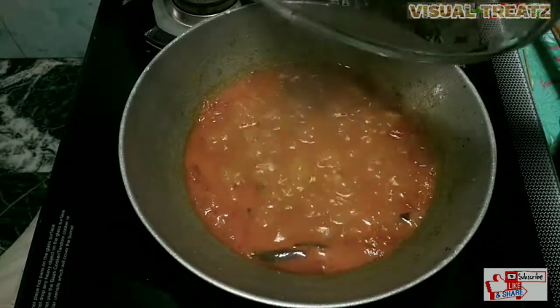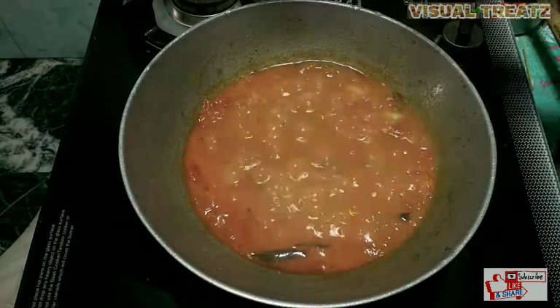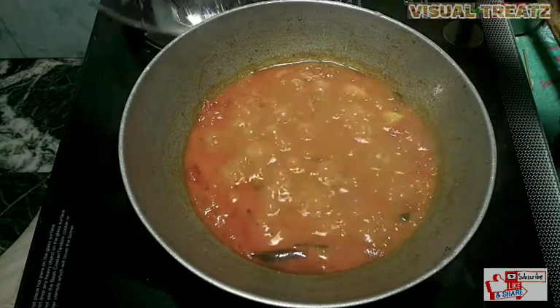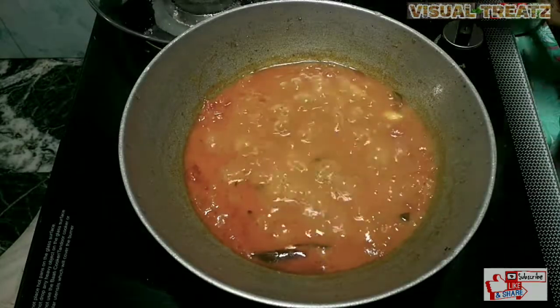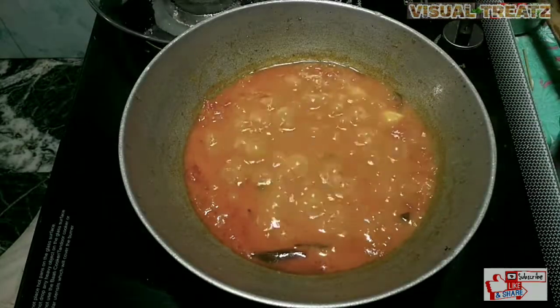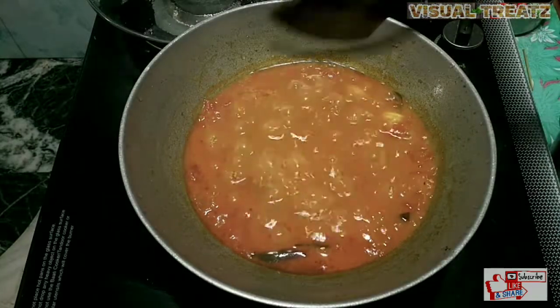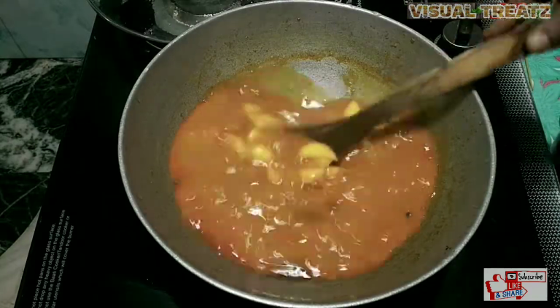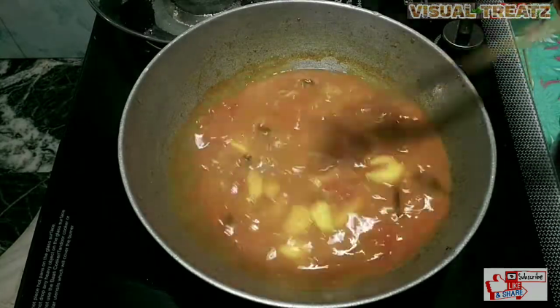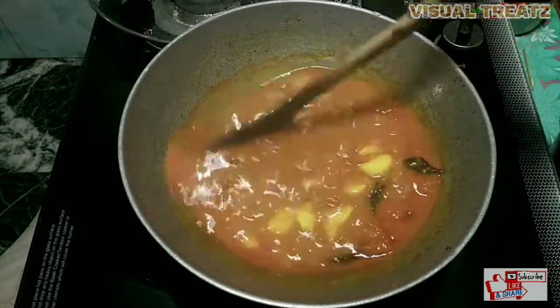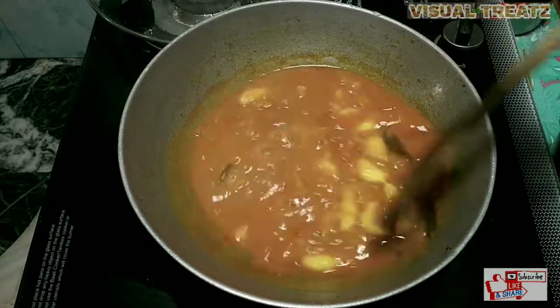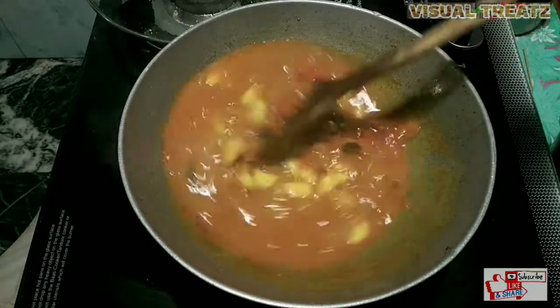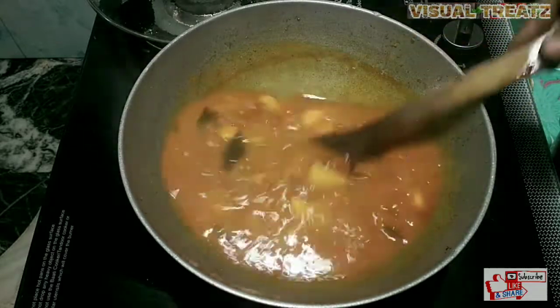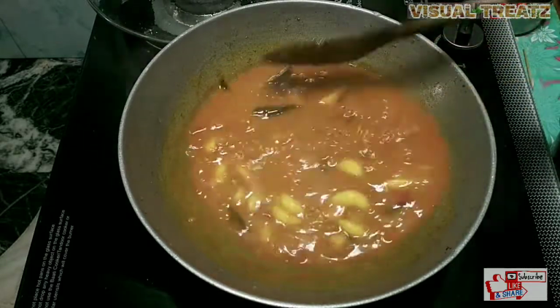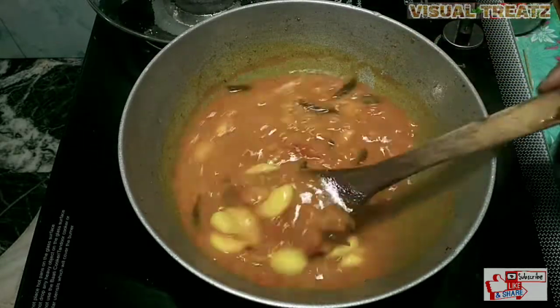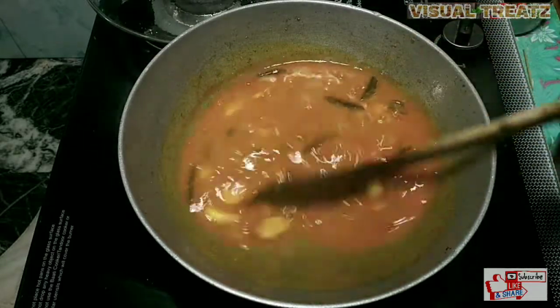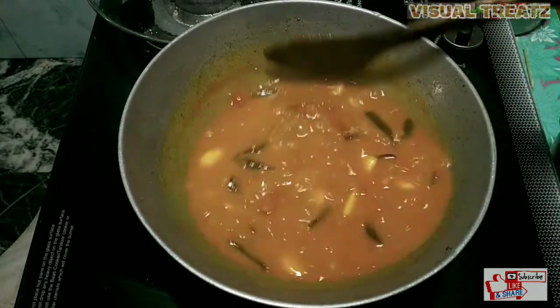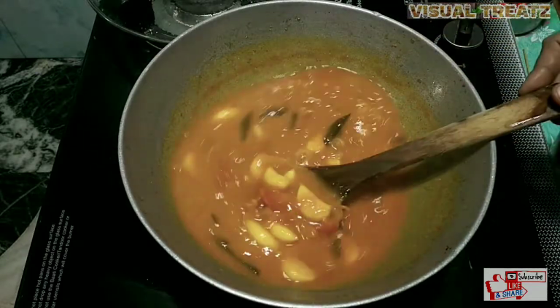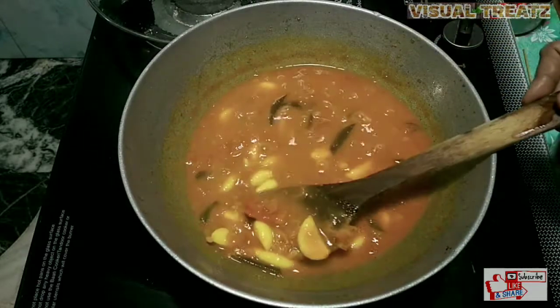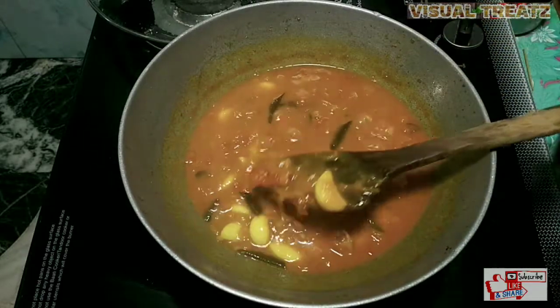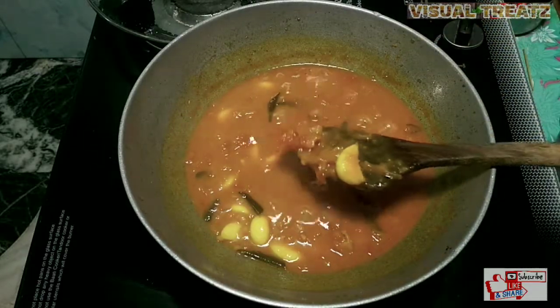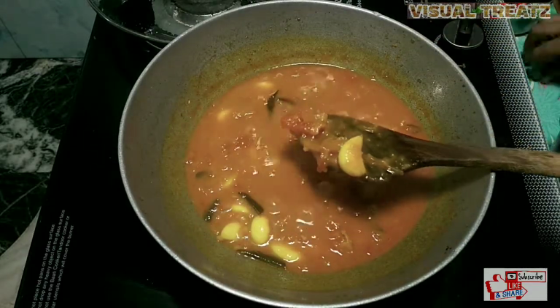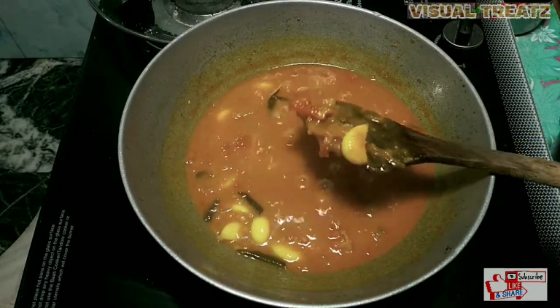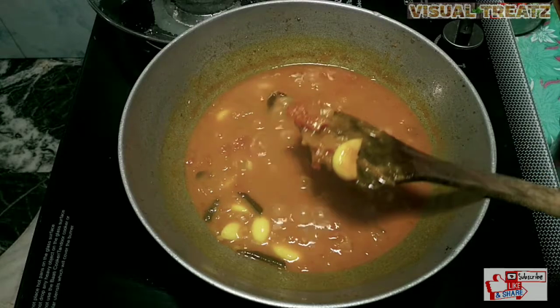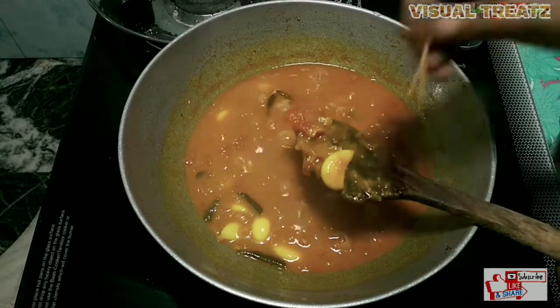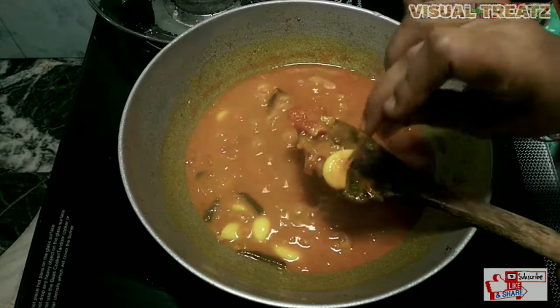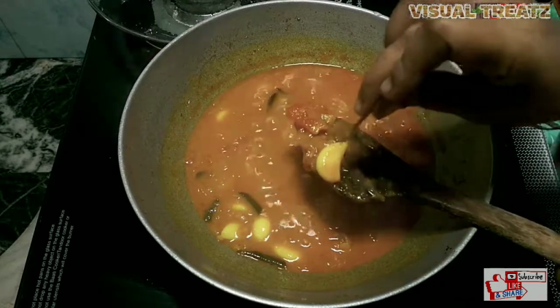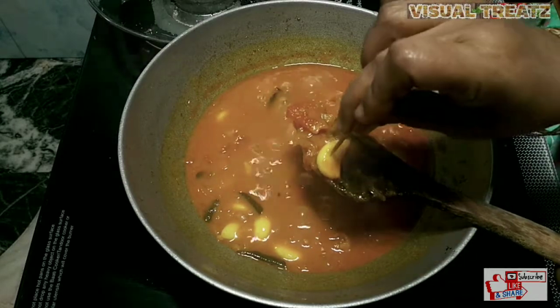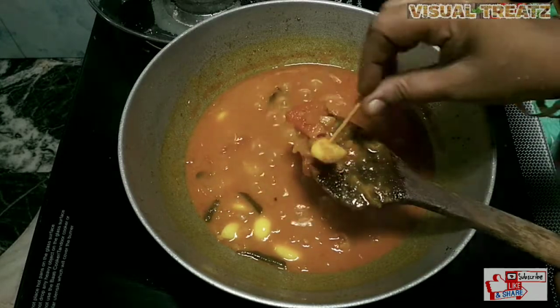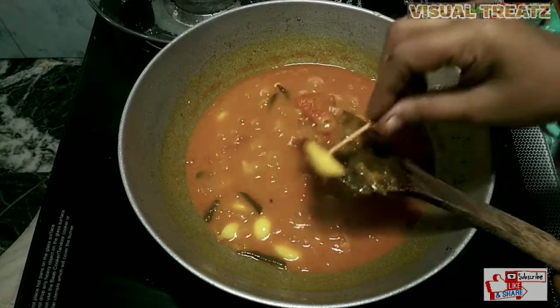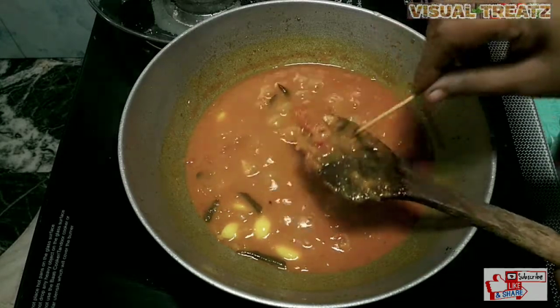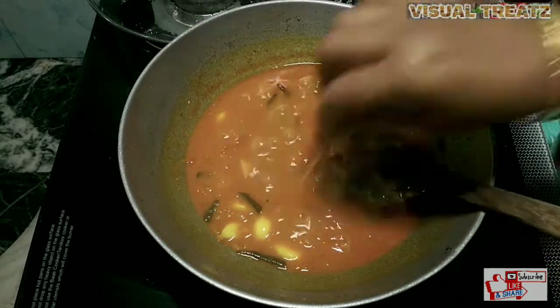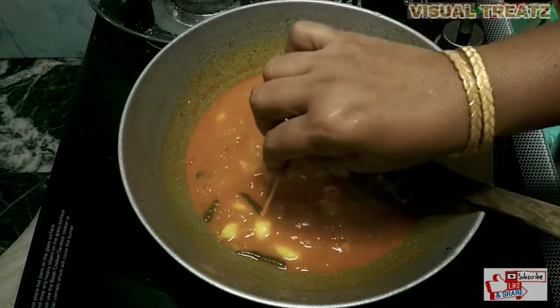I am going to dry it in the middle and dry it out.